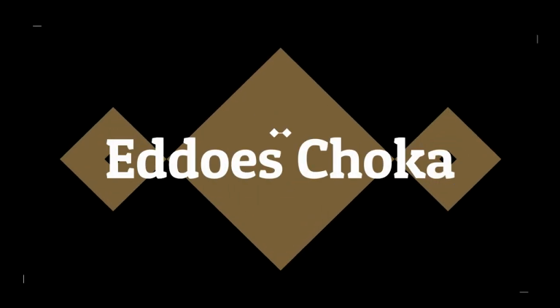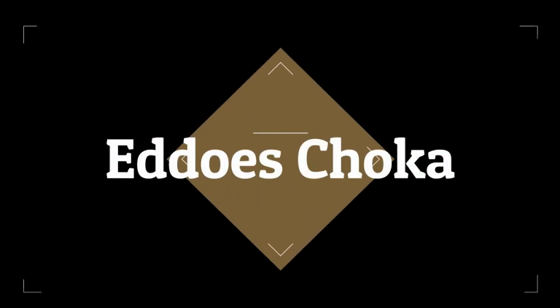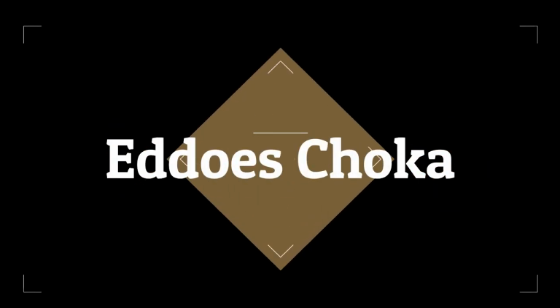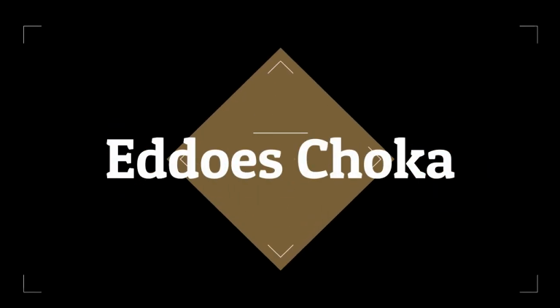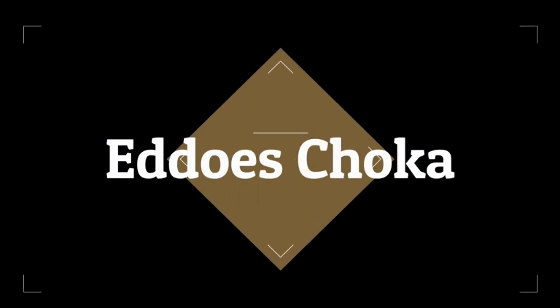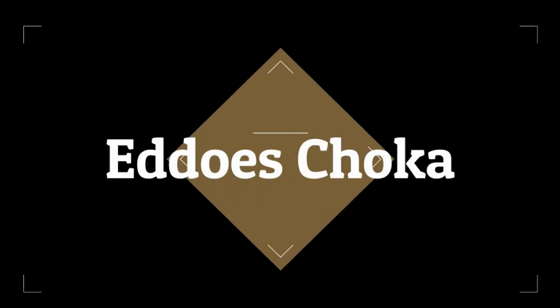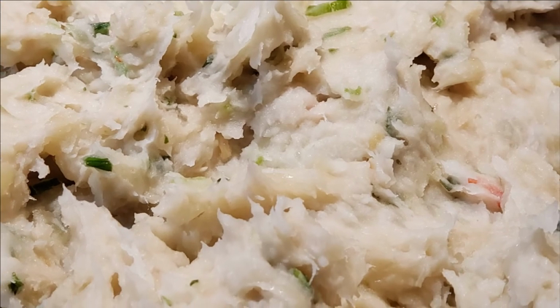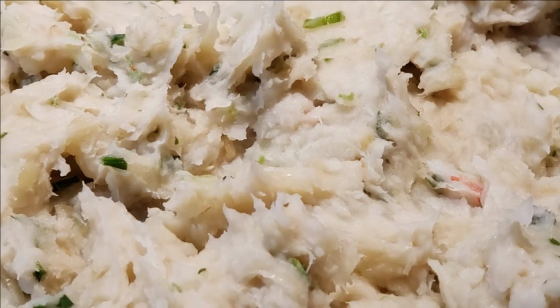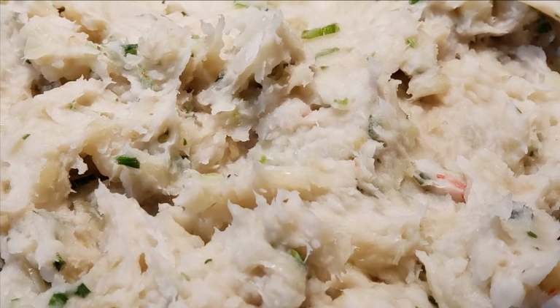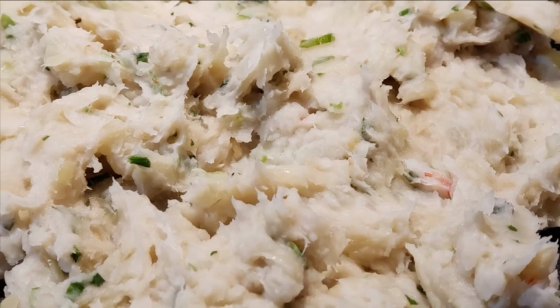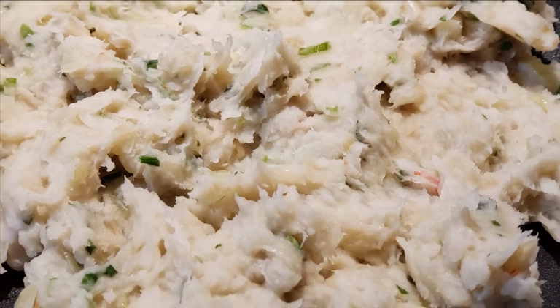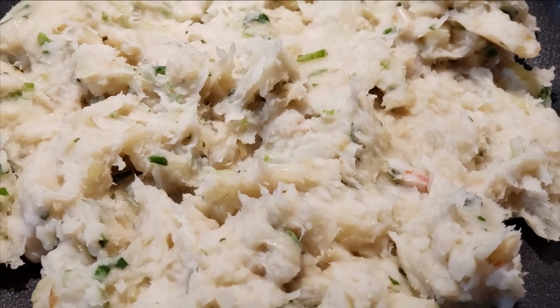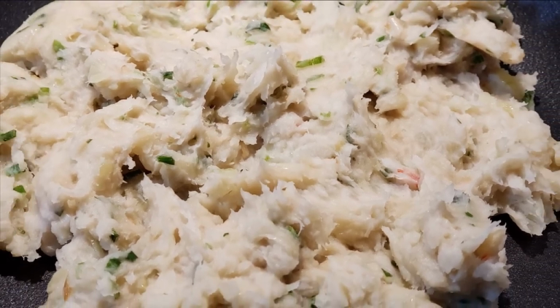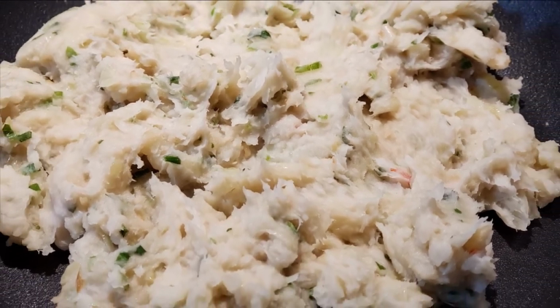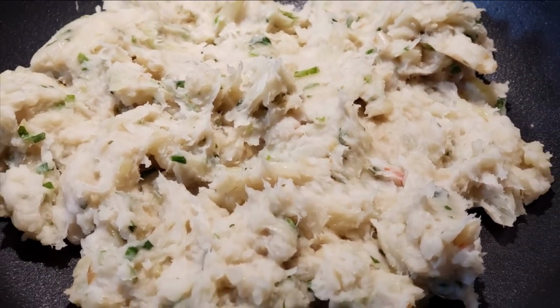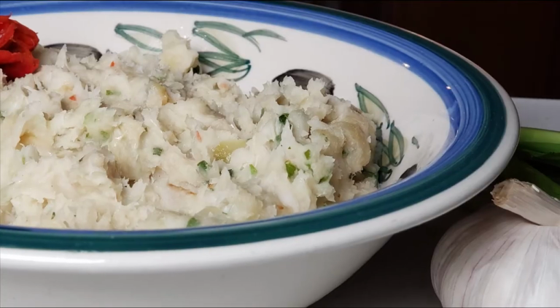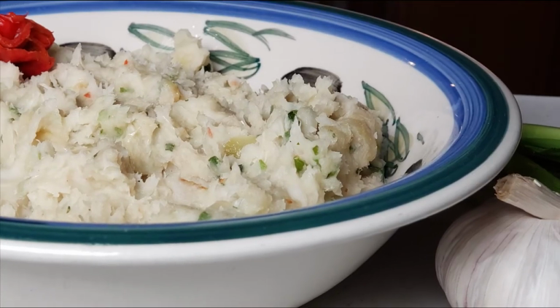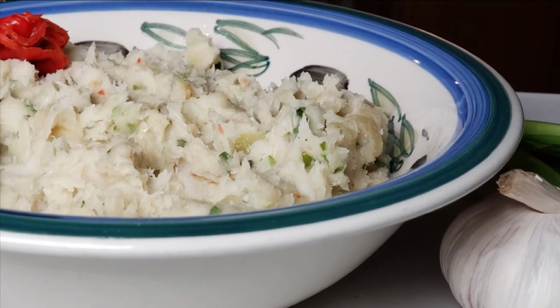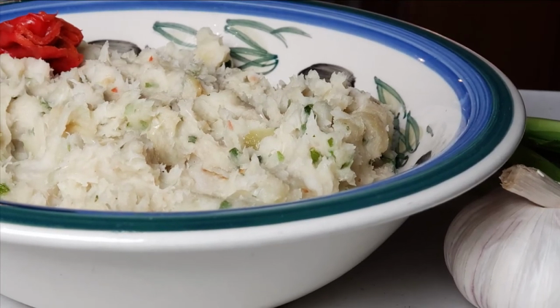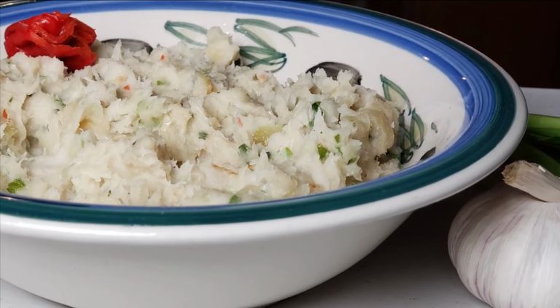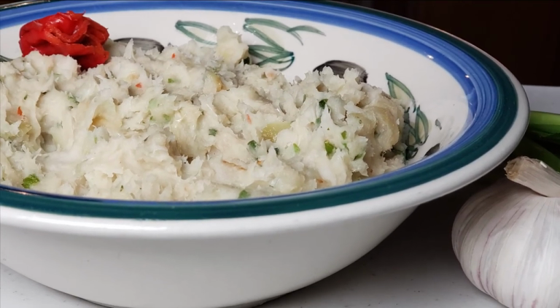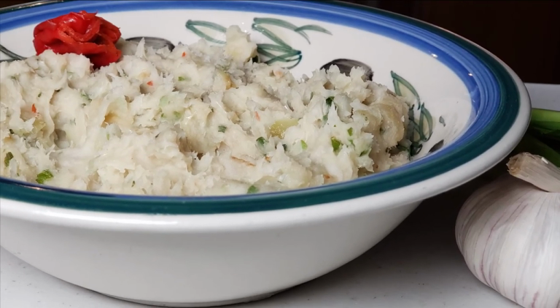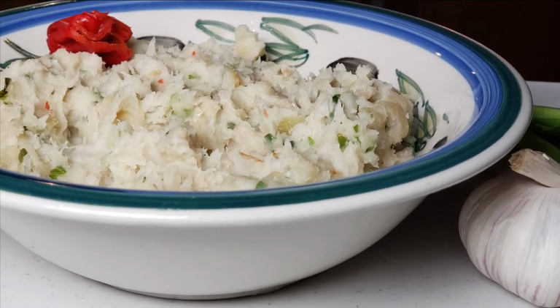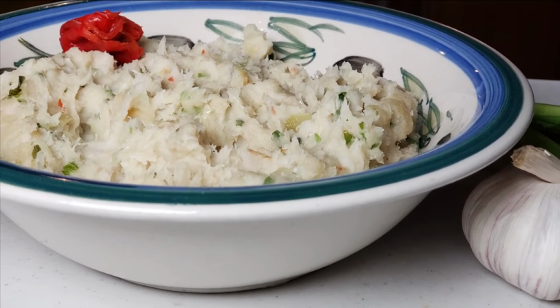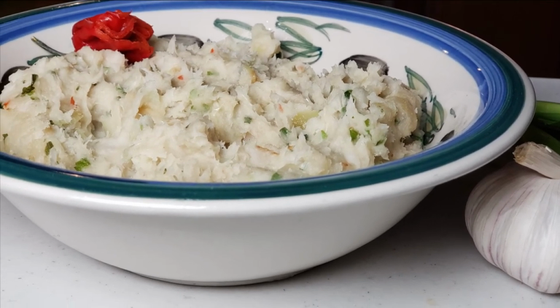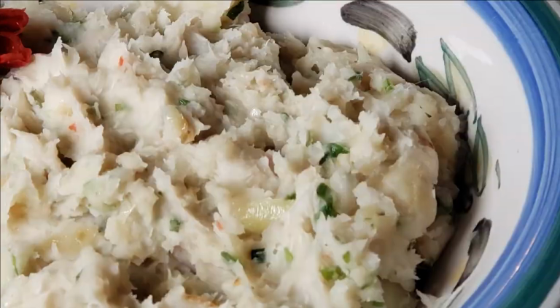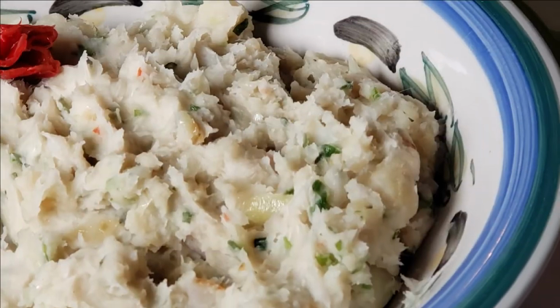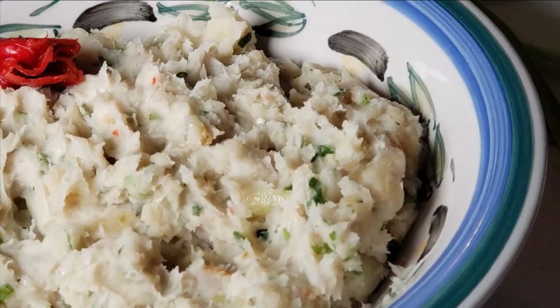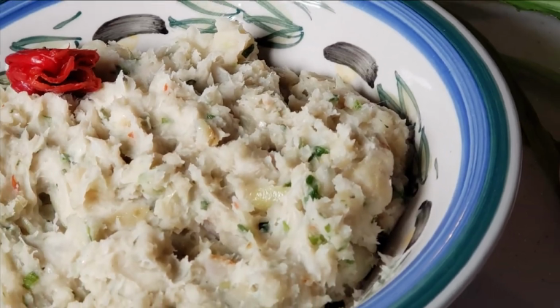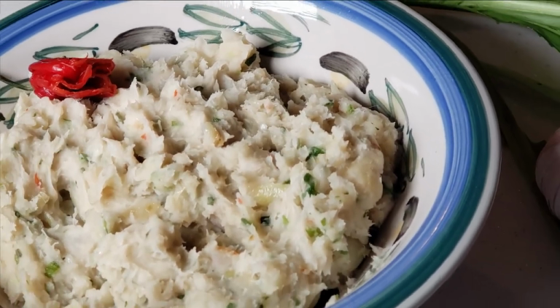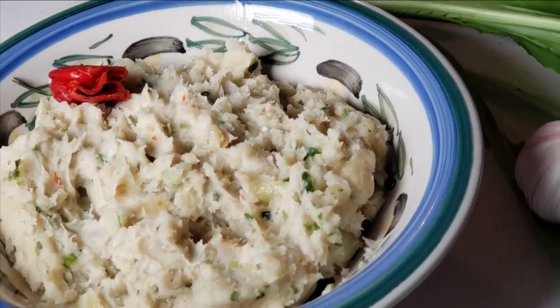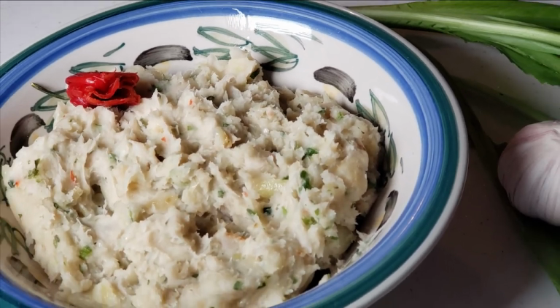Hi everyone, today I'm going to be making some Edo's chokar, so if you would like to see how I do it, then stick around. Please see the description box below for a list of all ingredients I would use.